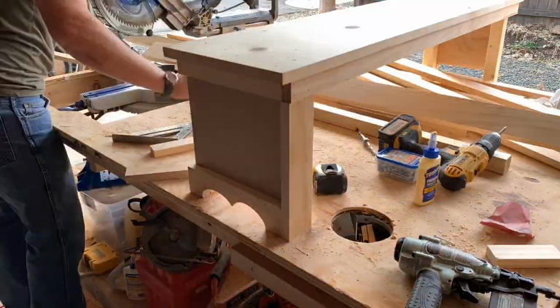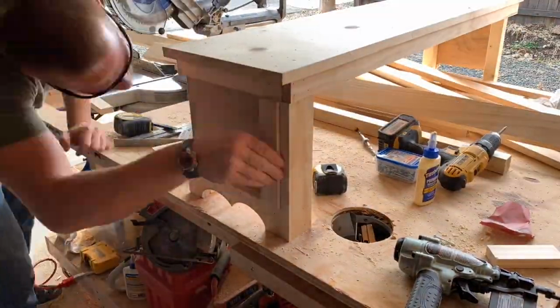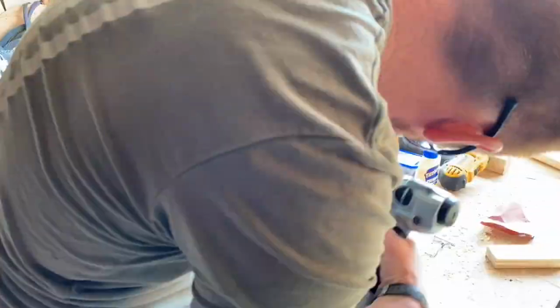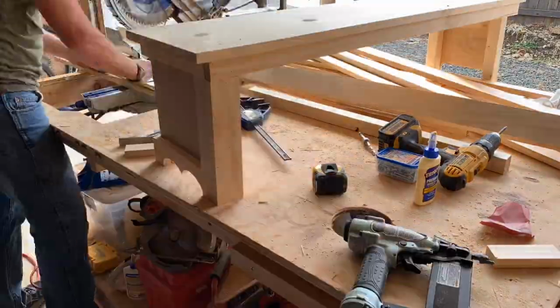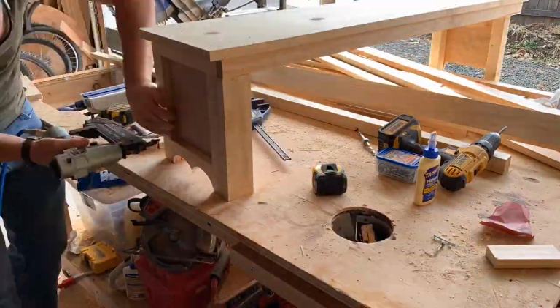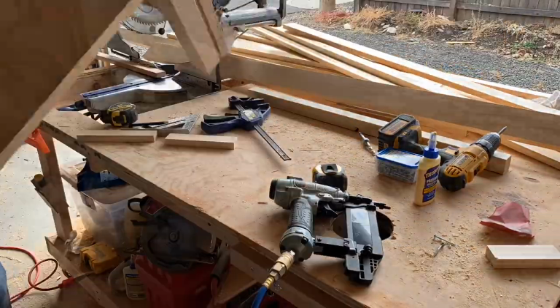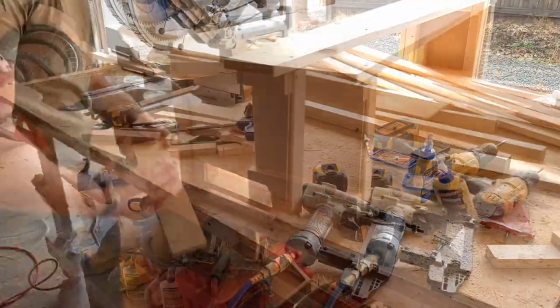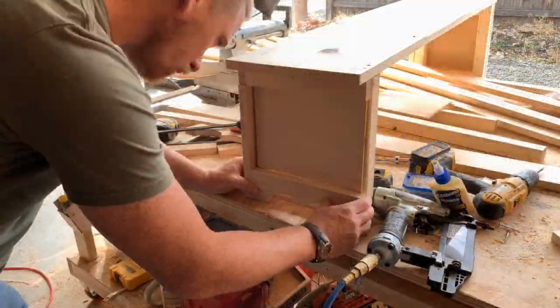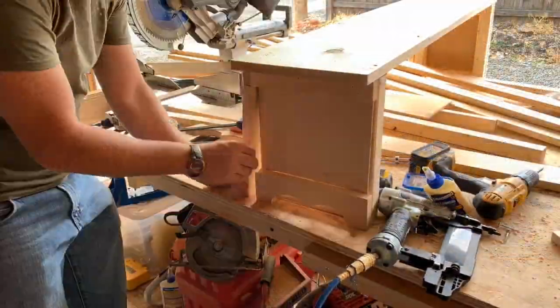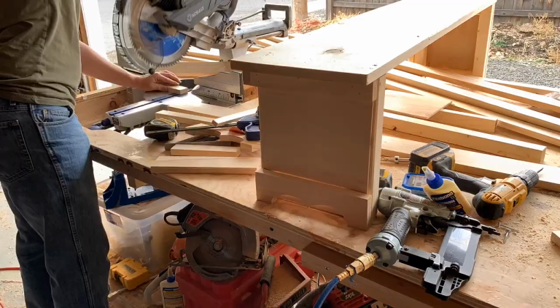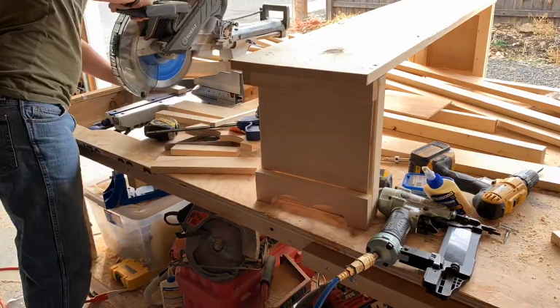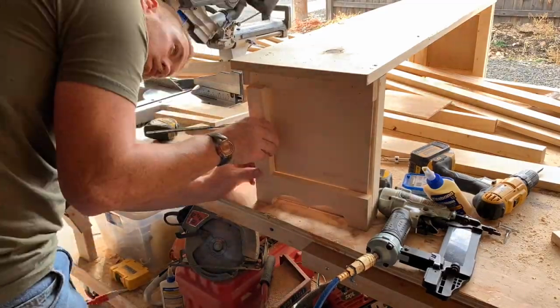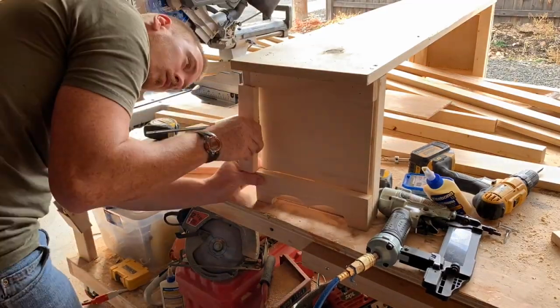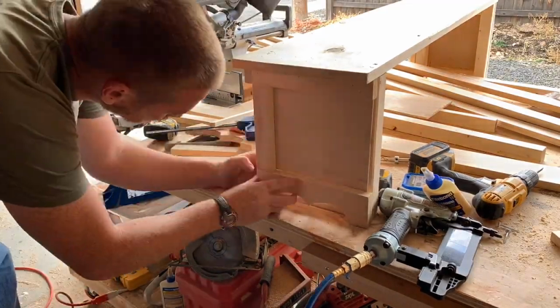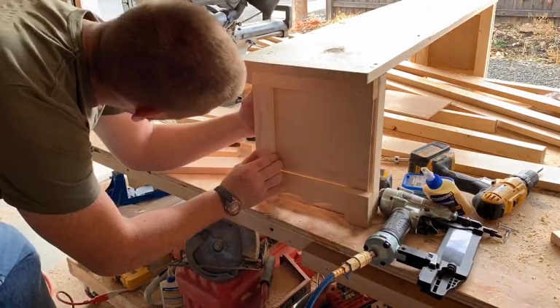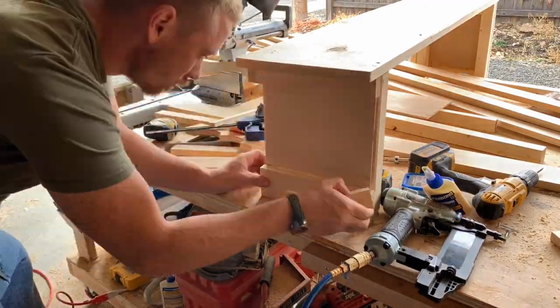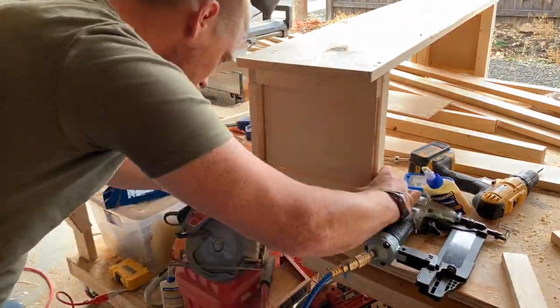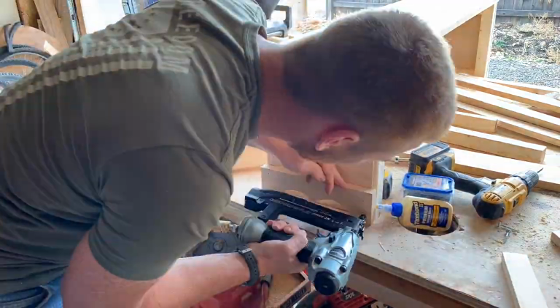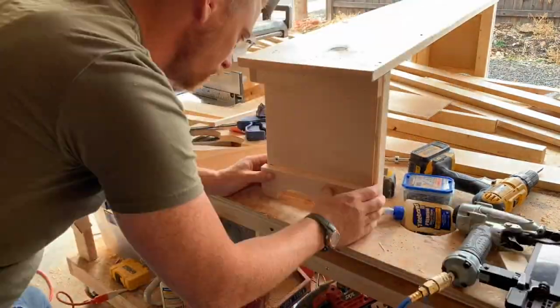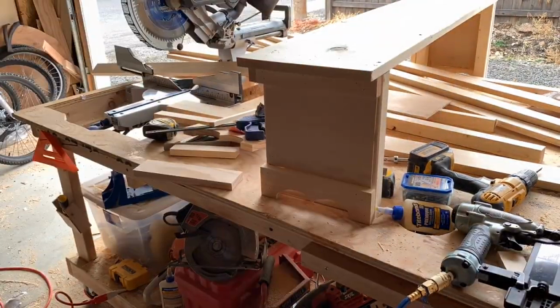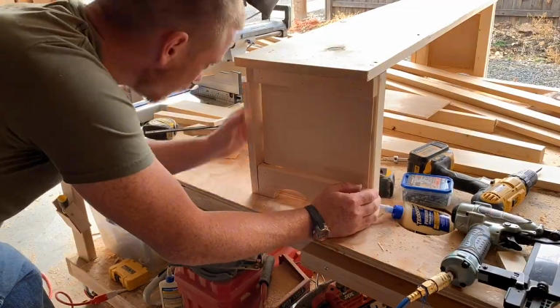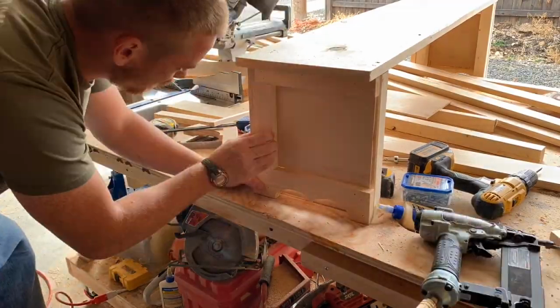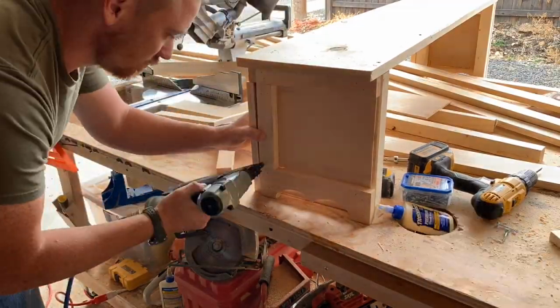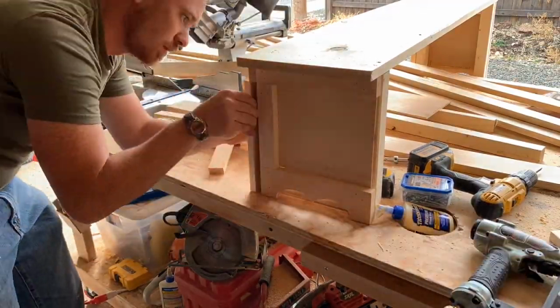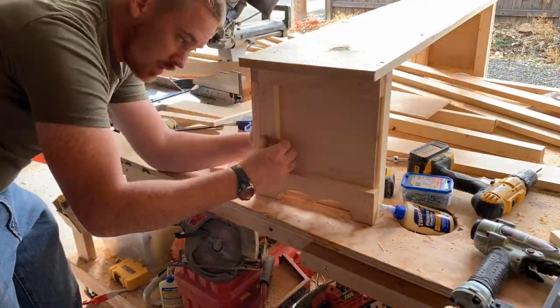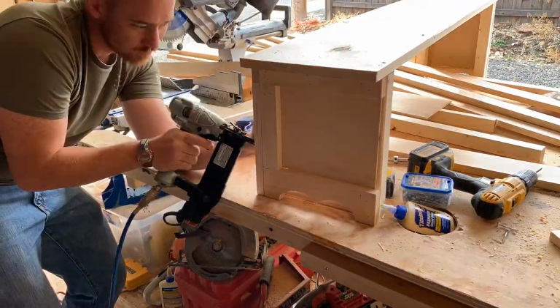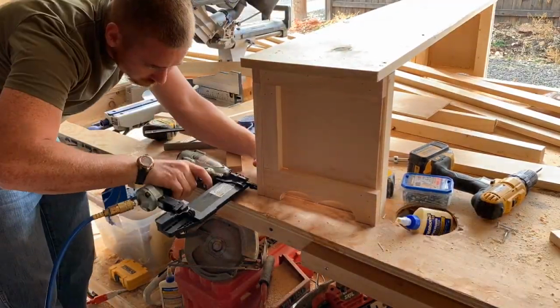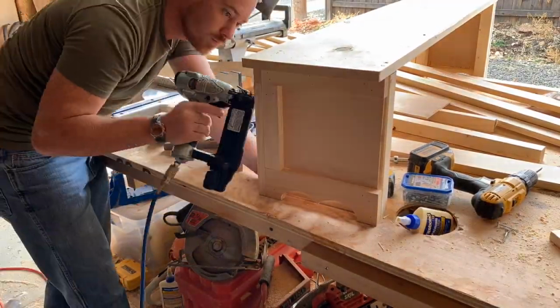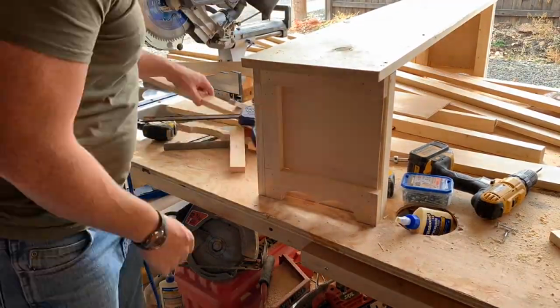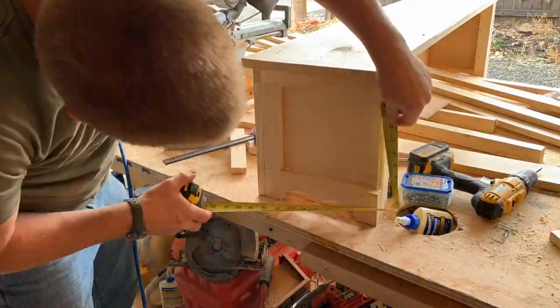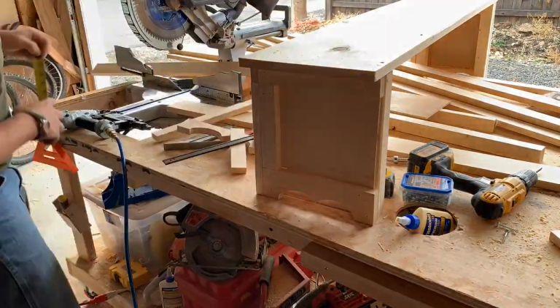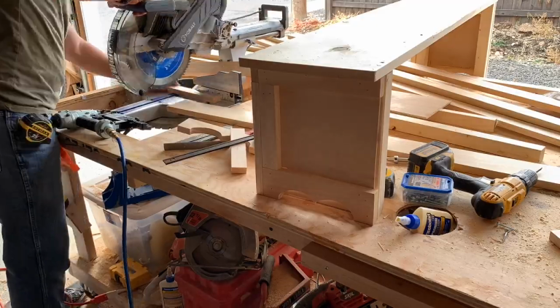I'm going to put these on the bottom and put my 8-inch 1x2s, my 11-inch 1x2, and also my 1x3 that I cut out with a jigsaw. I'm going to attach these with a little bit of glue and some finishing nails and put those on each side.